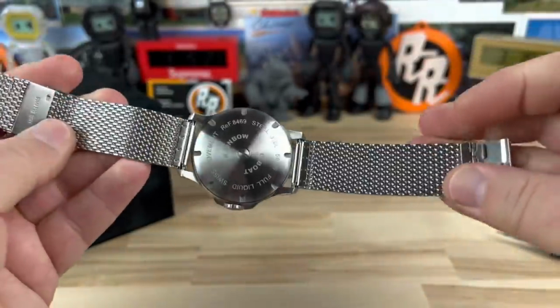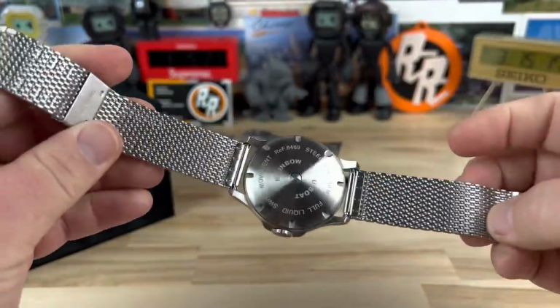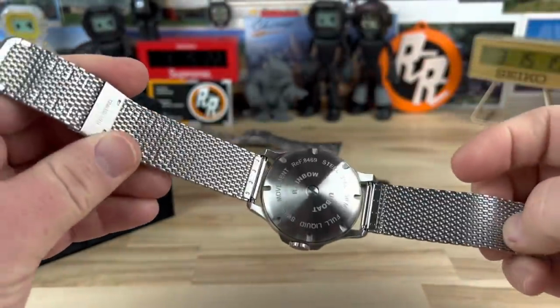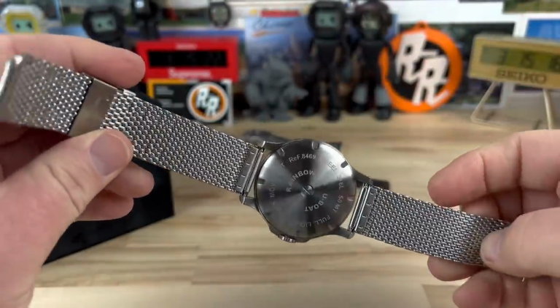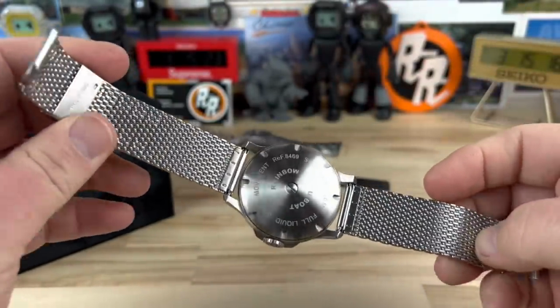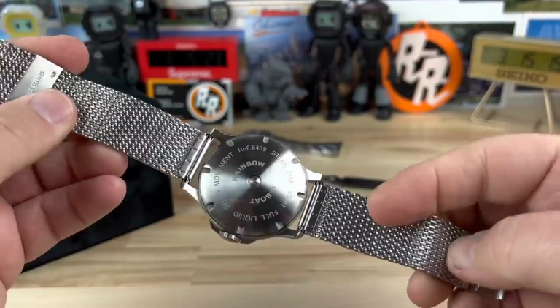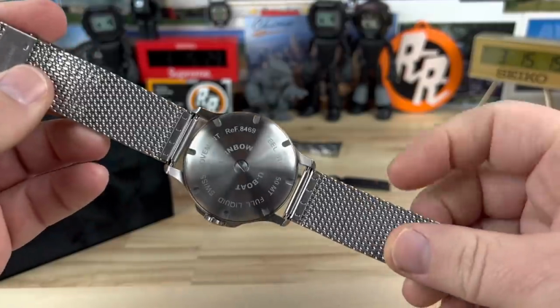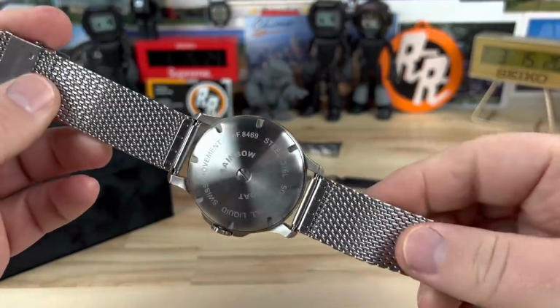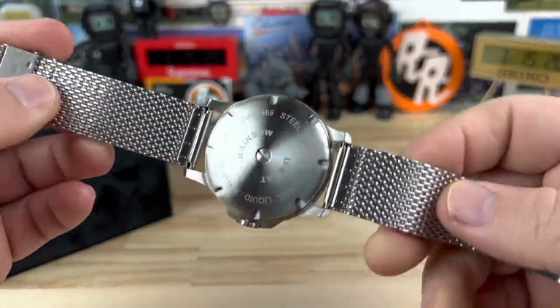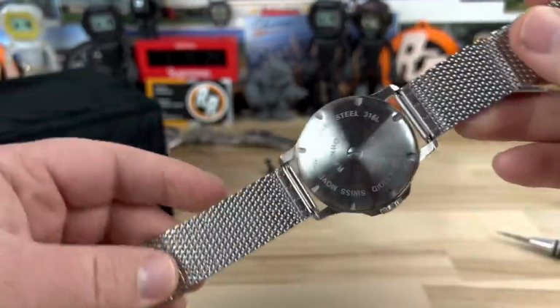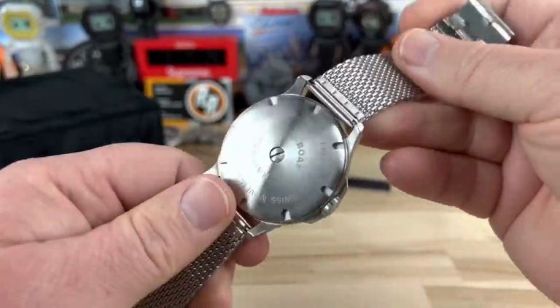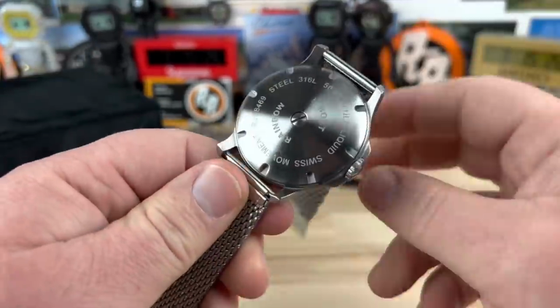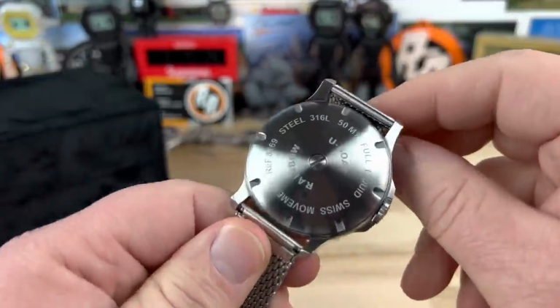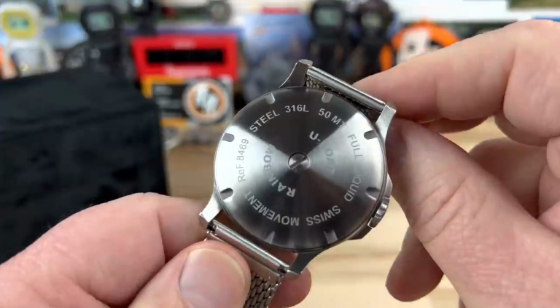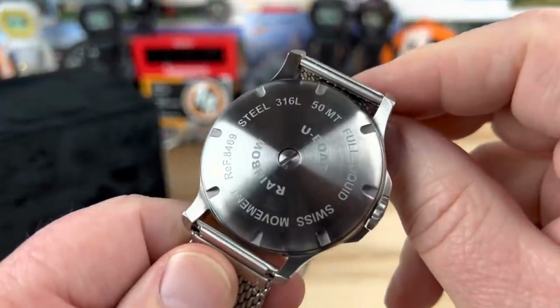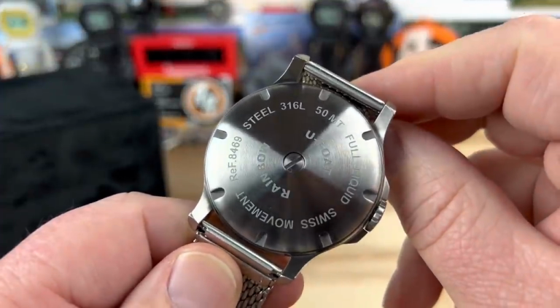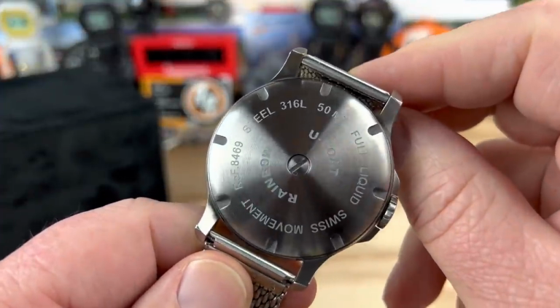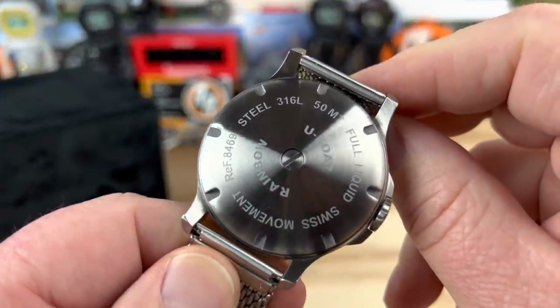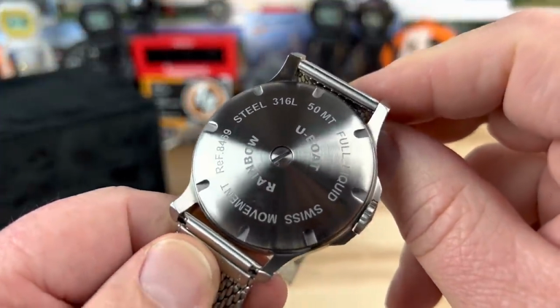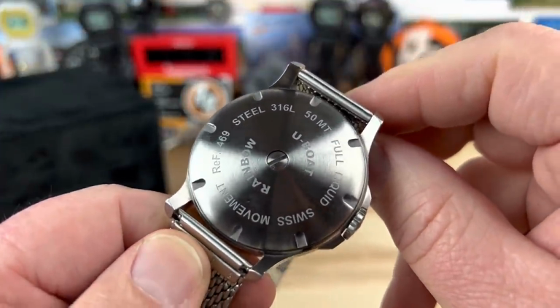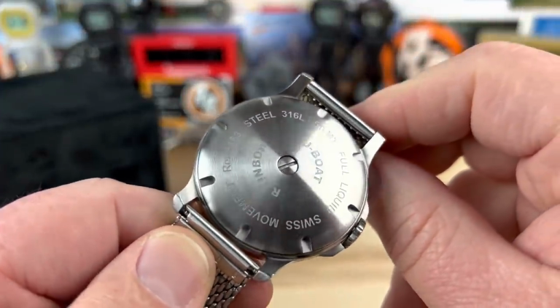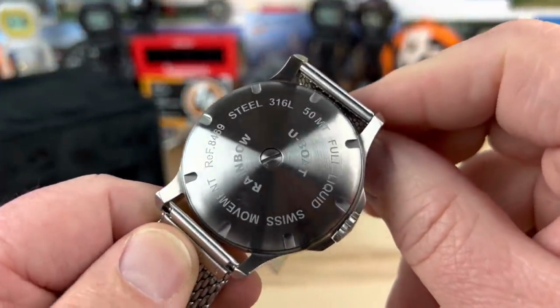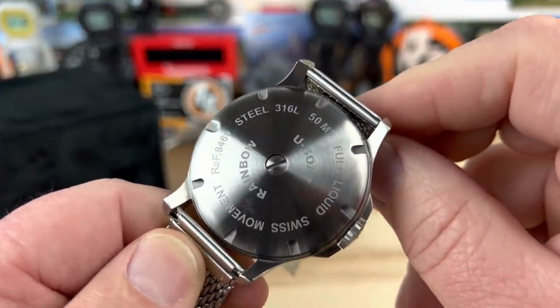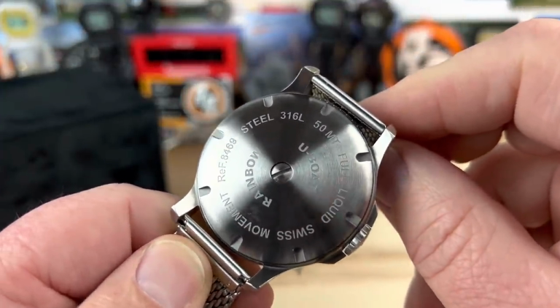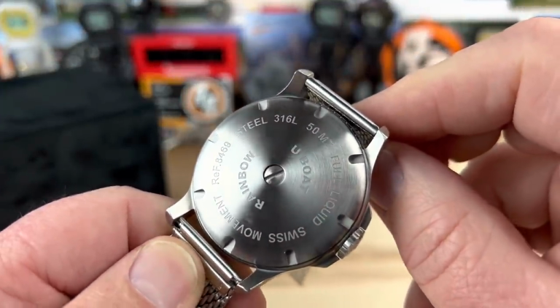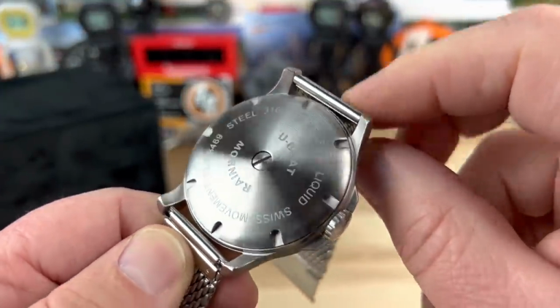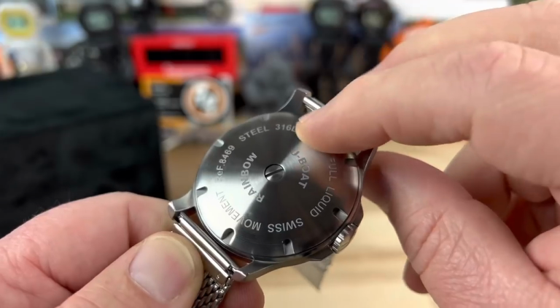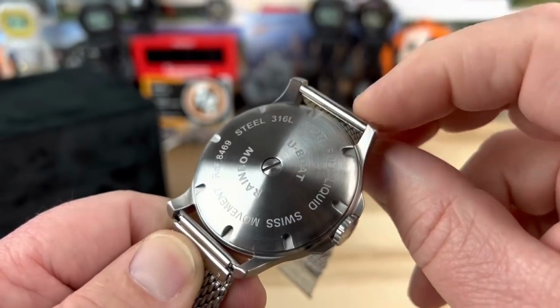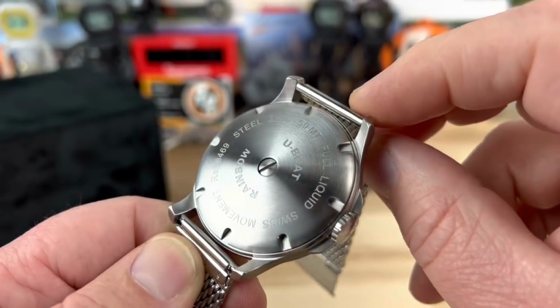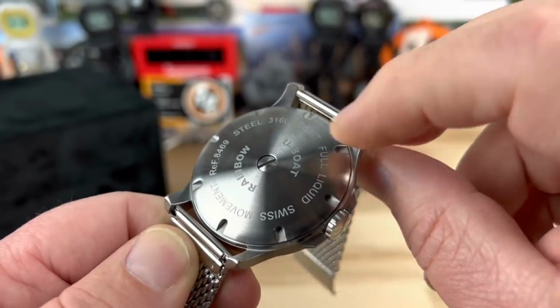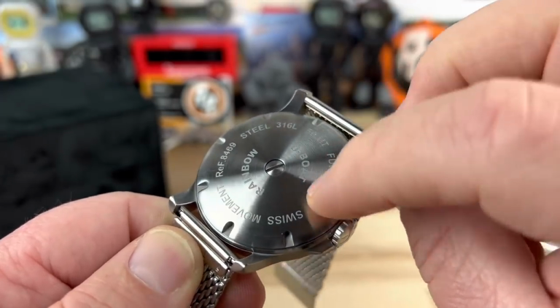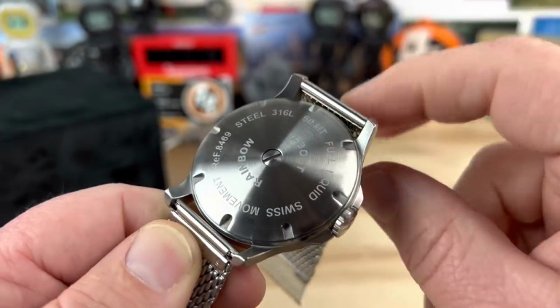It's a little weird taking it on and off because you do have a chance of dropping the watch, but just do it in a controlled environment. Here is the case back — stainless steel, reference 8469, only 50 meter water resistance, full liquid-filled.